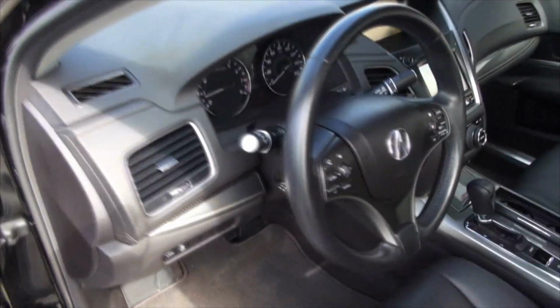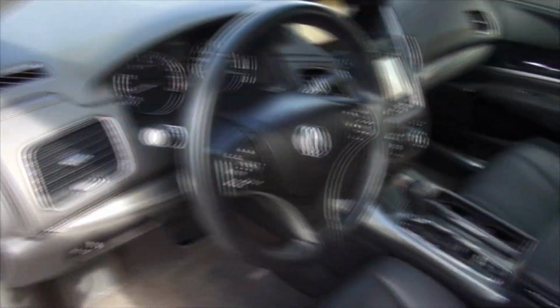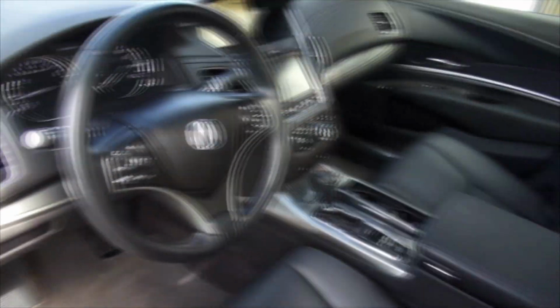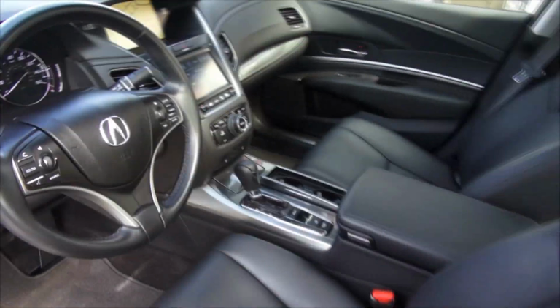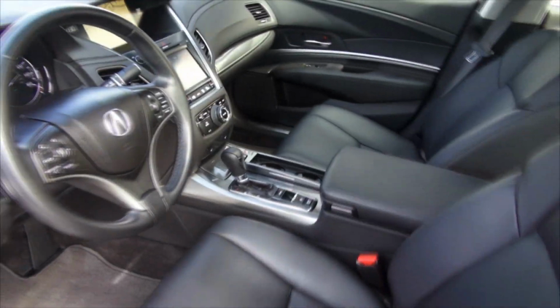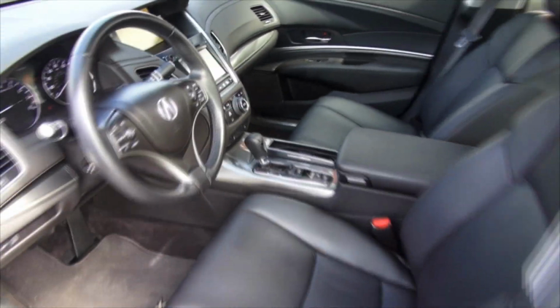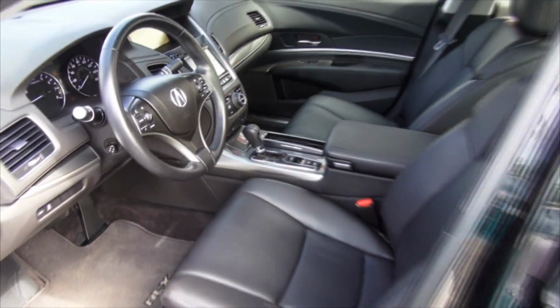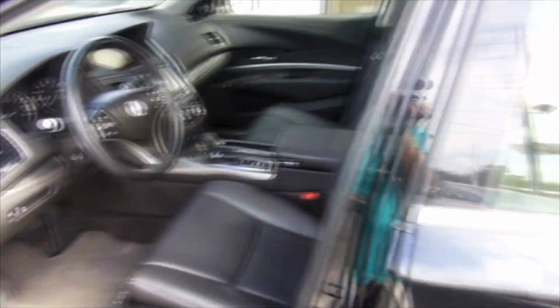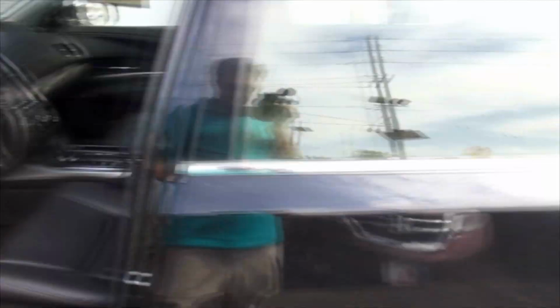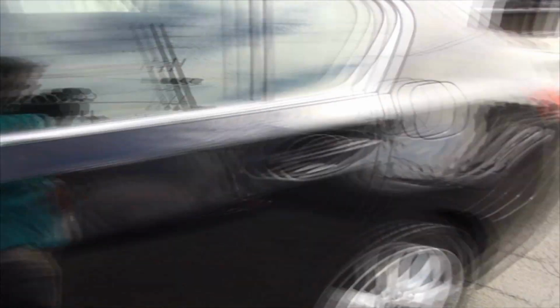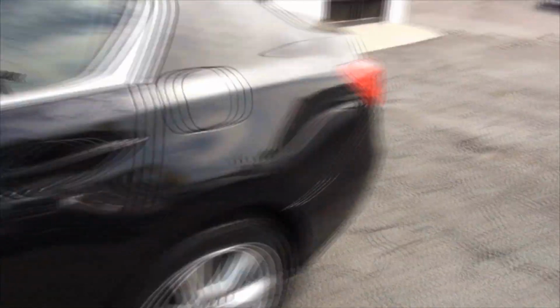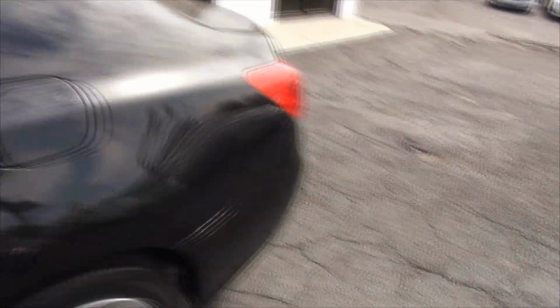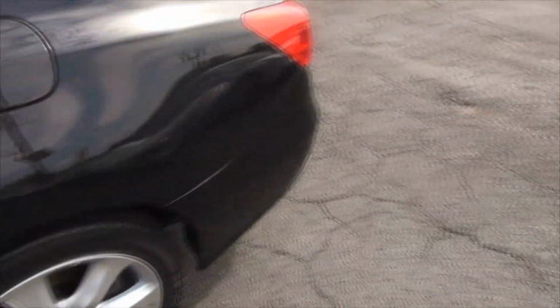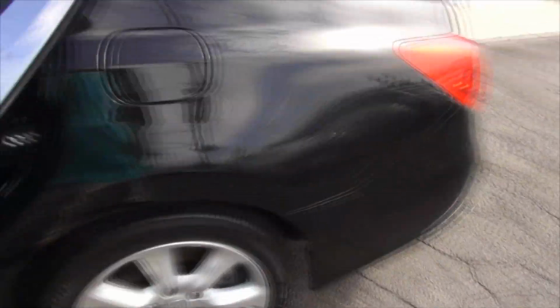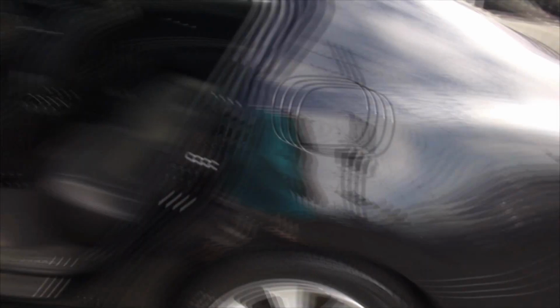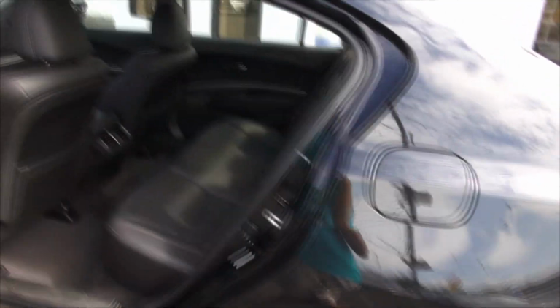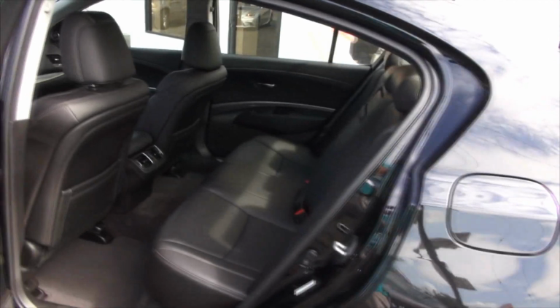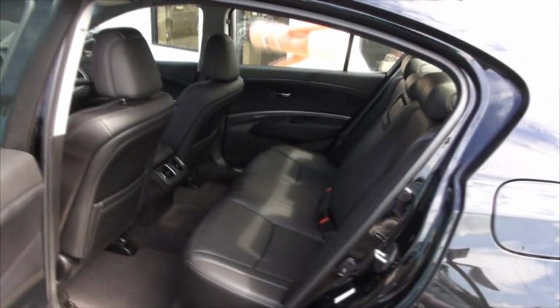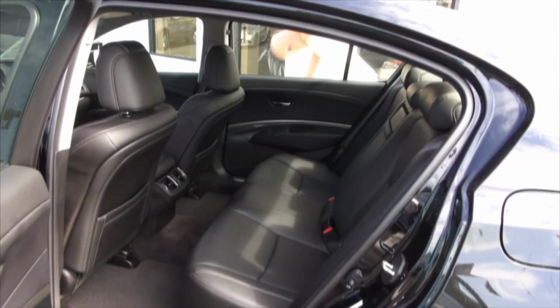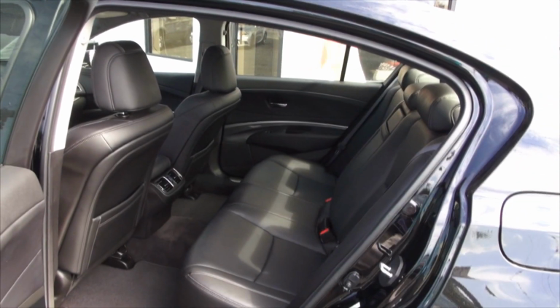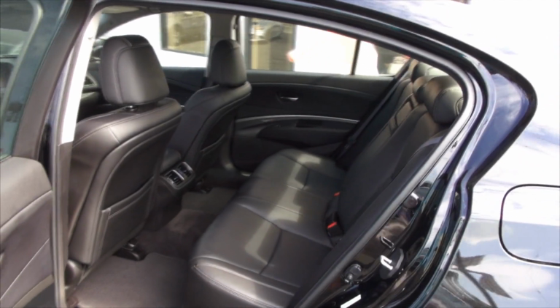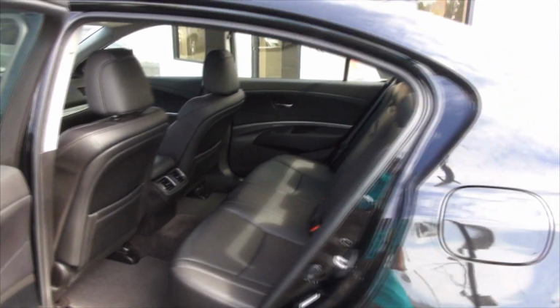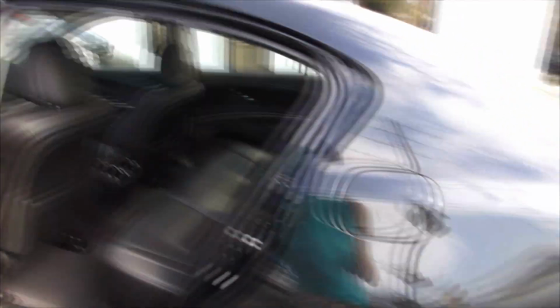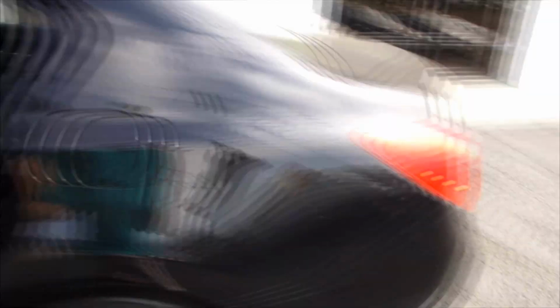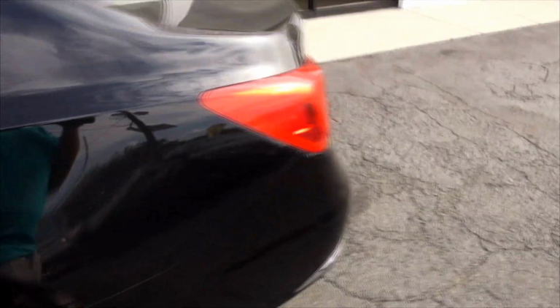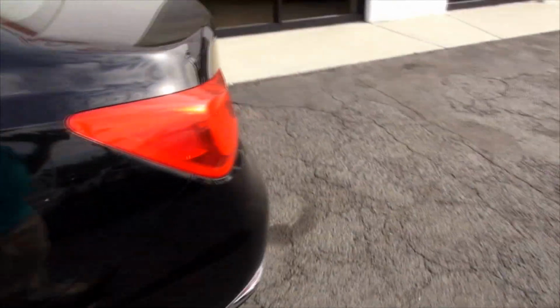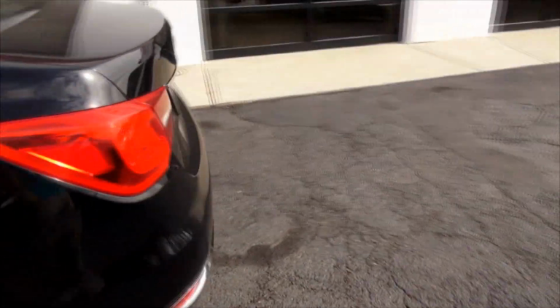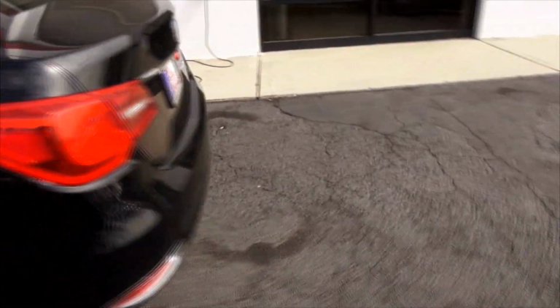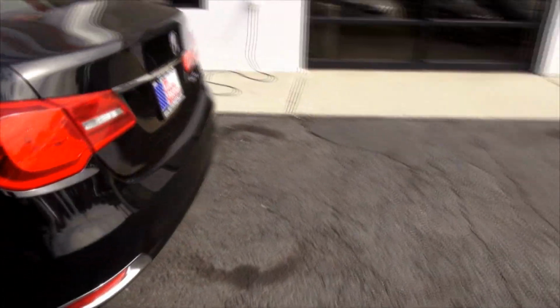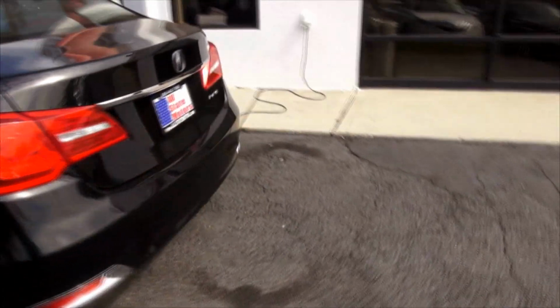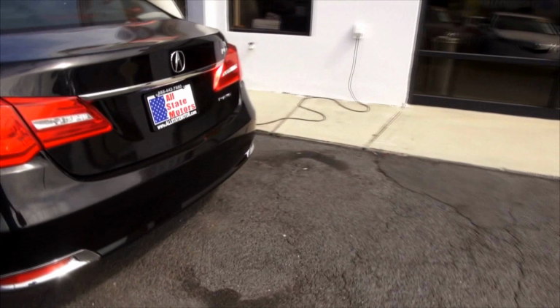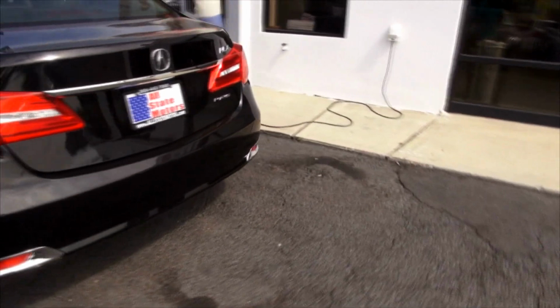Definitely luxurious. It has a lot of technology behind it too, as Acura always does. Definitely sharp lines.